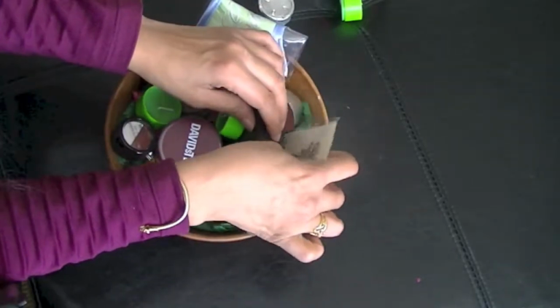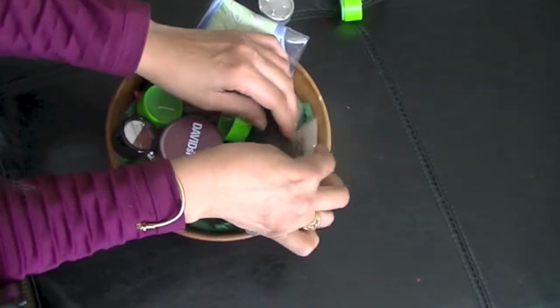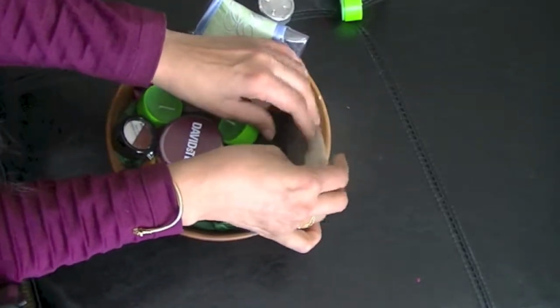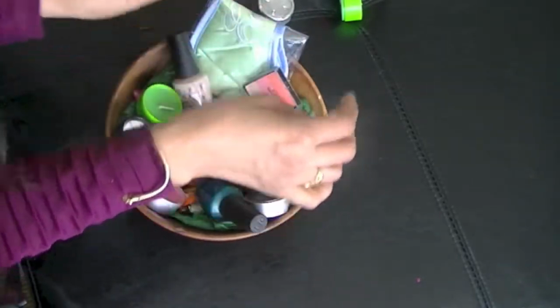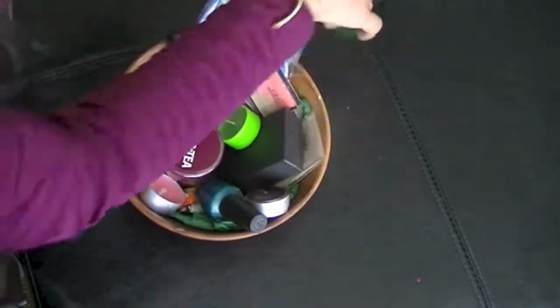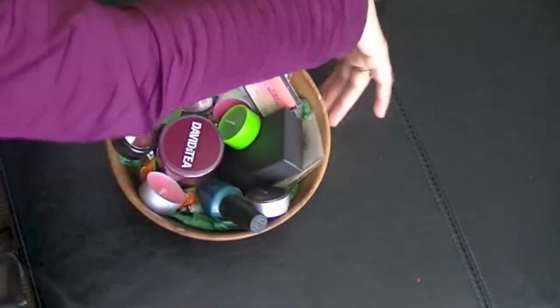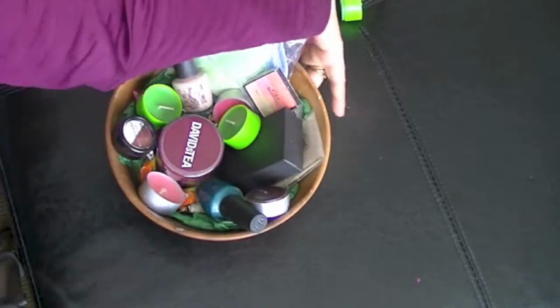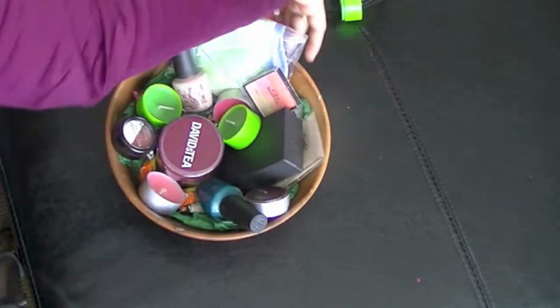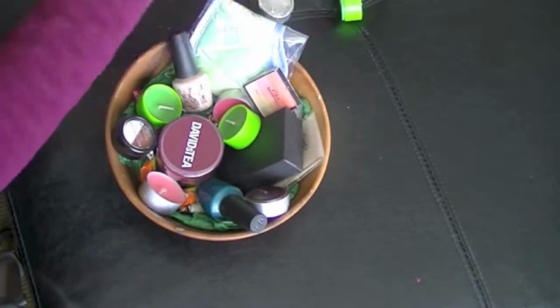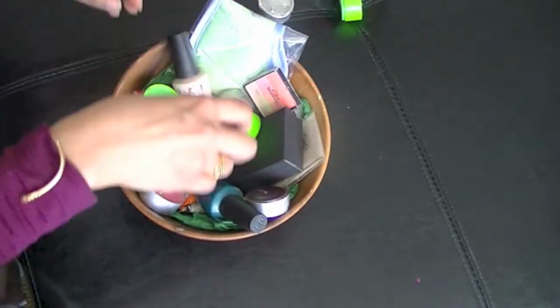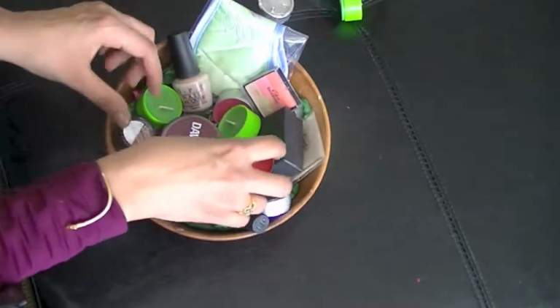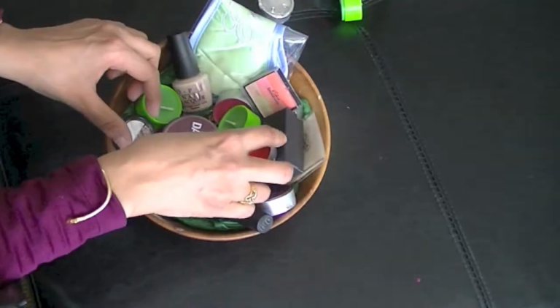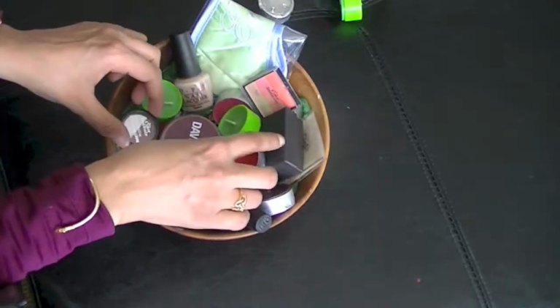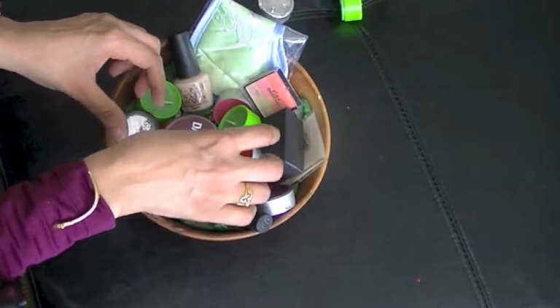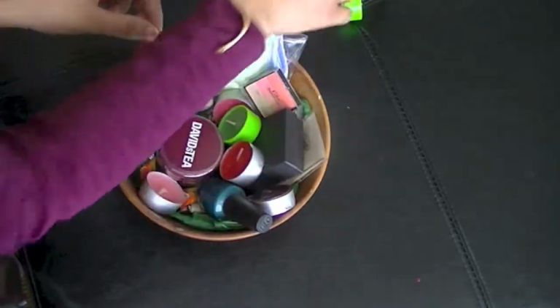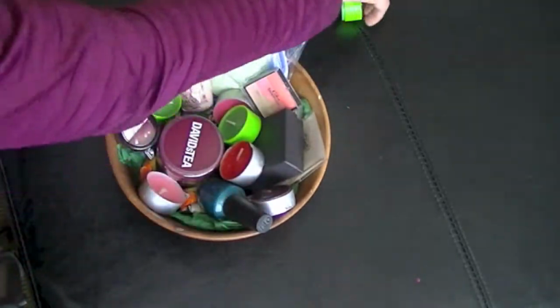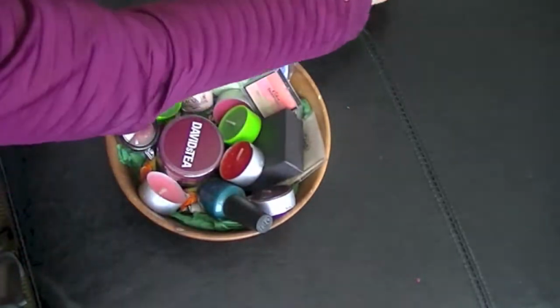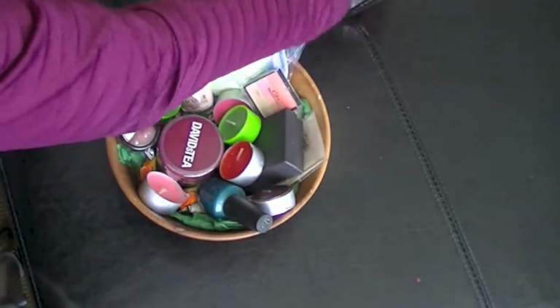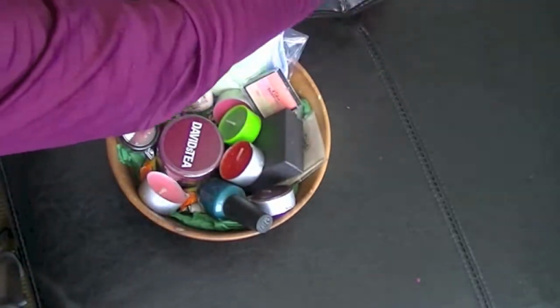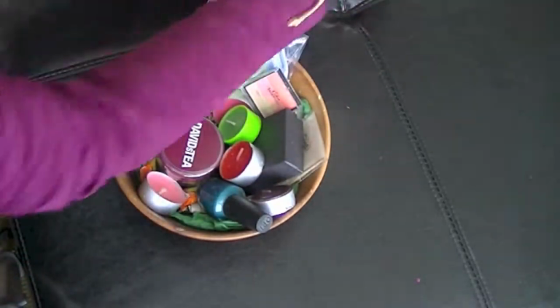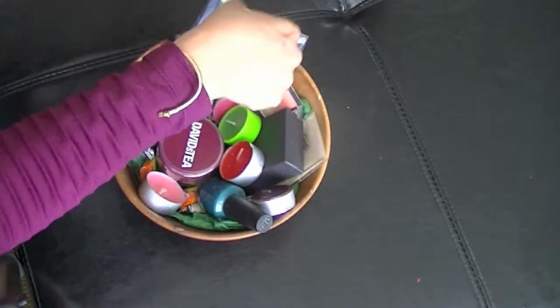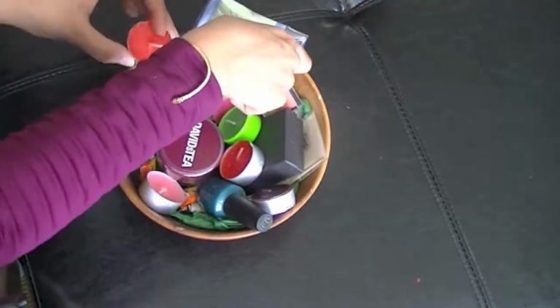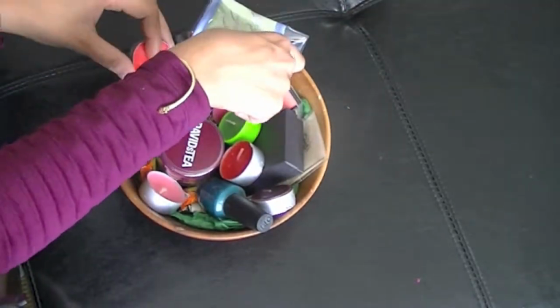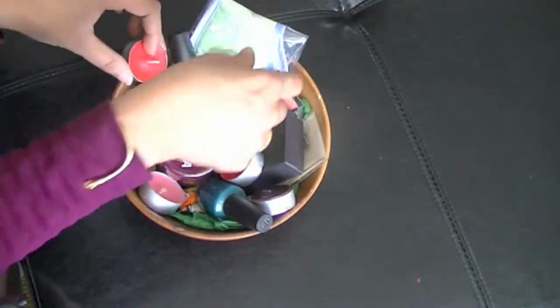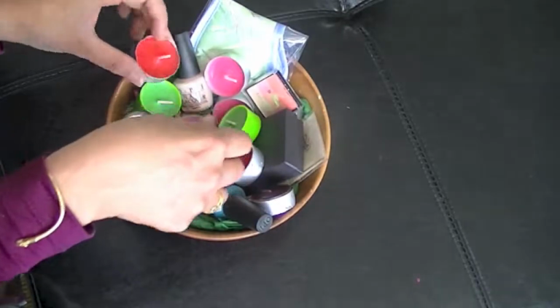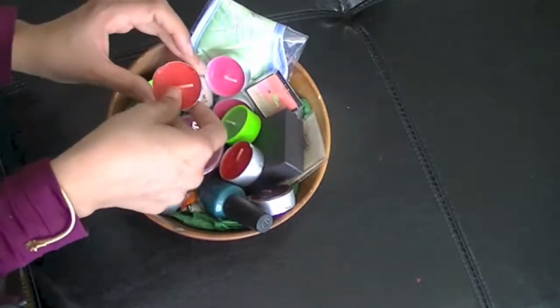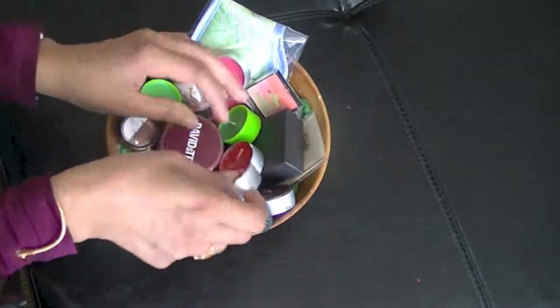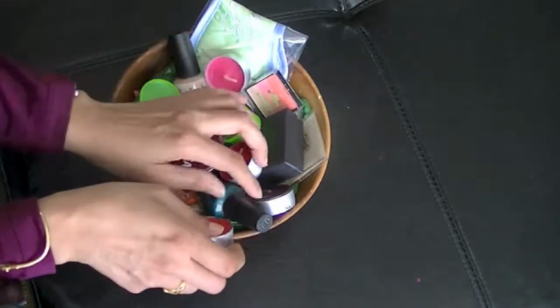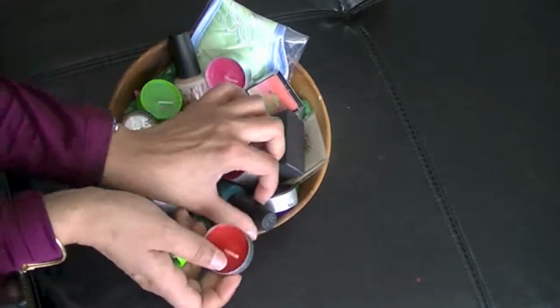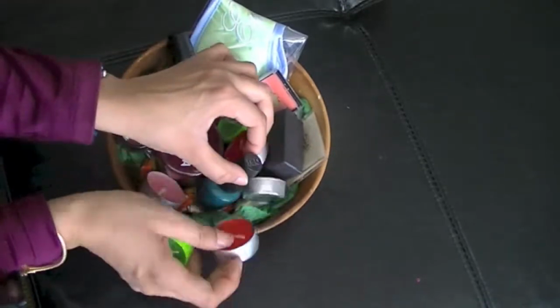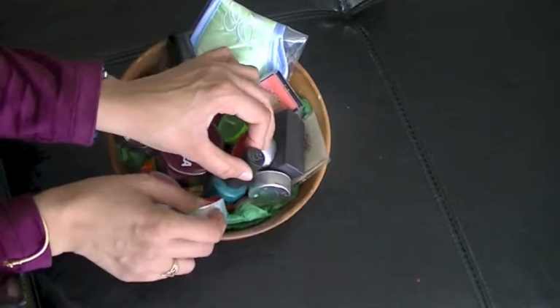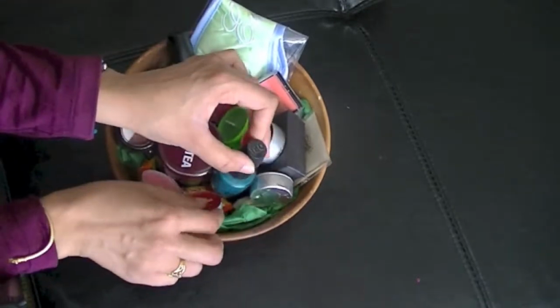I'm also putting a candle pin here, though you don't have to. Bath salts and lipsticks are other things that you can also put in your gift basket.